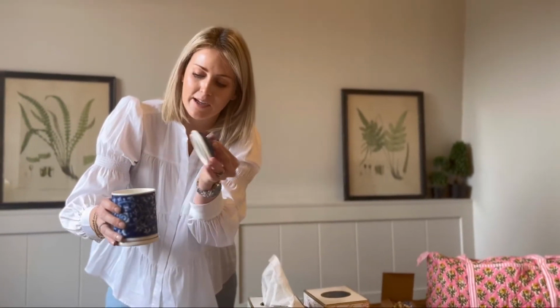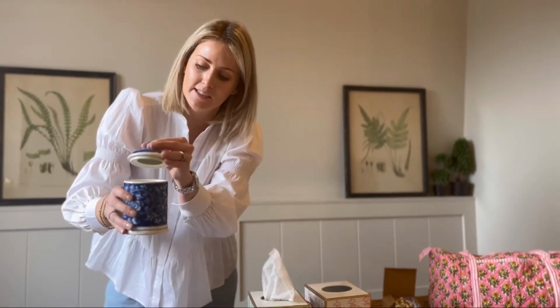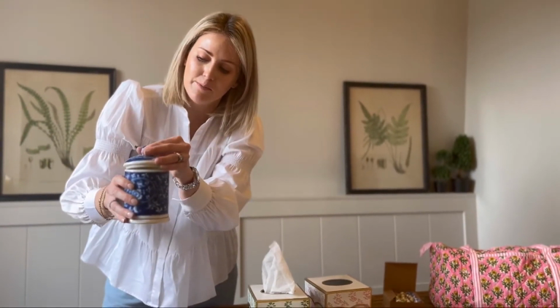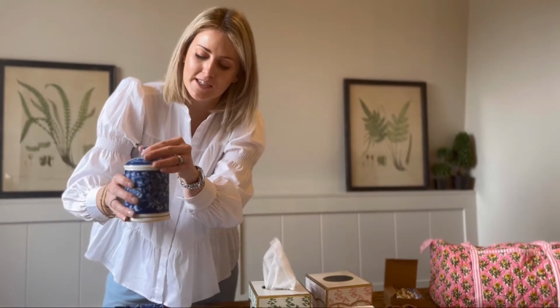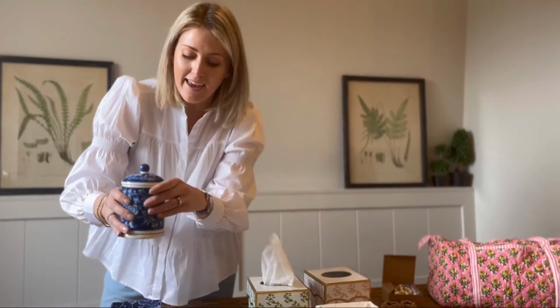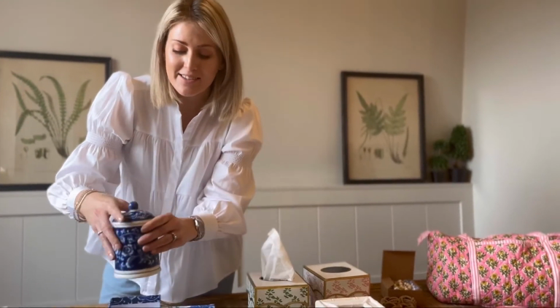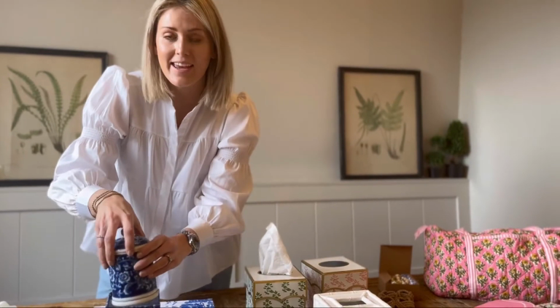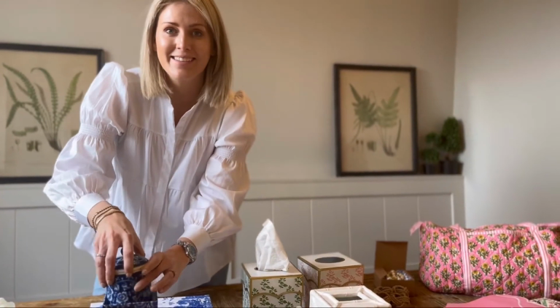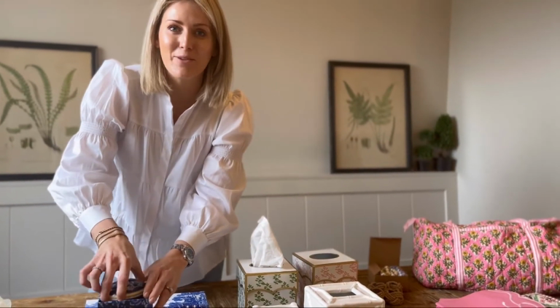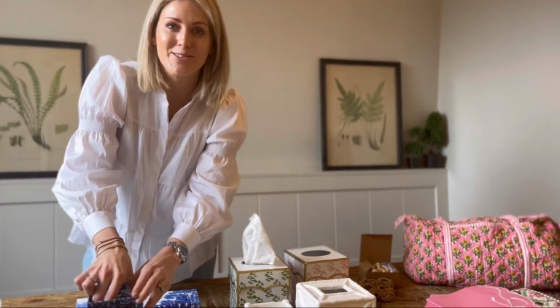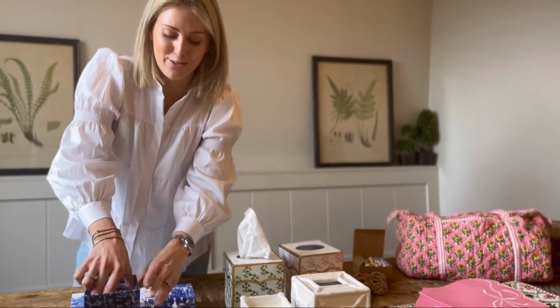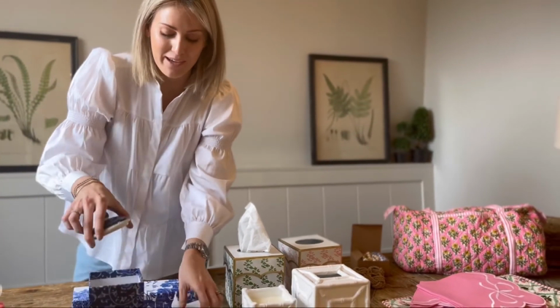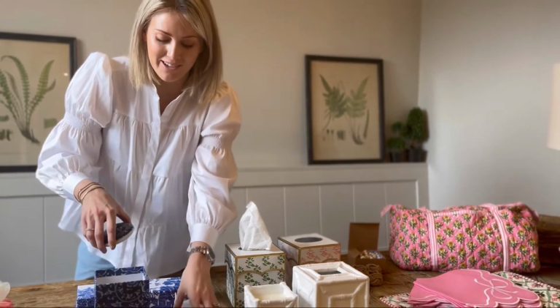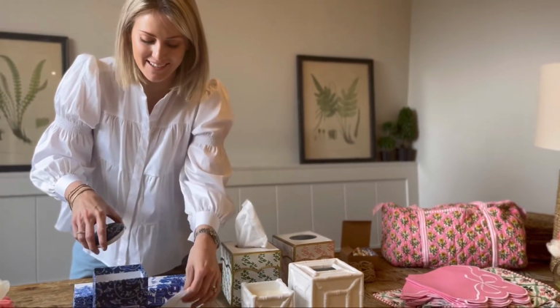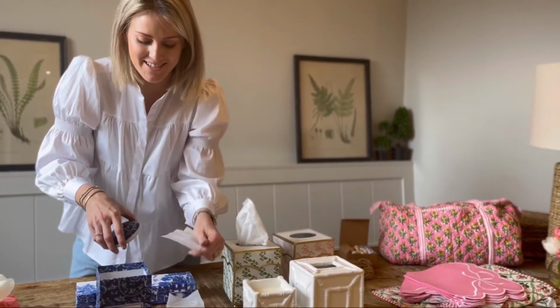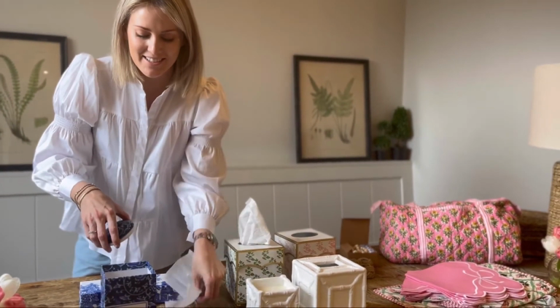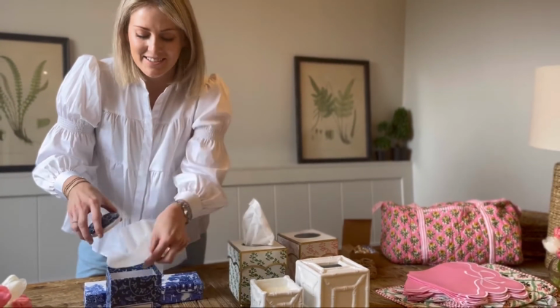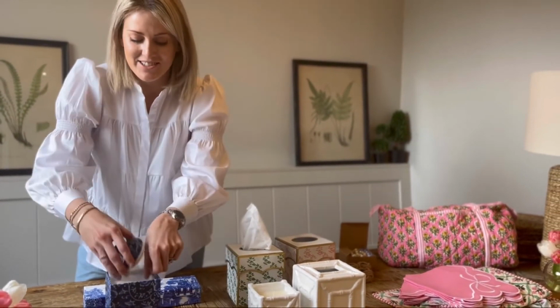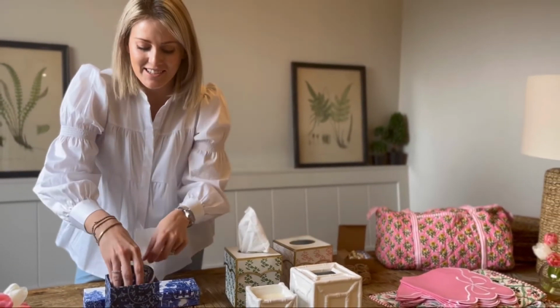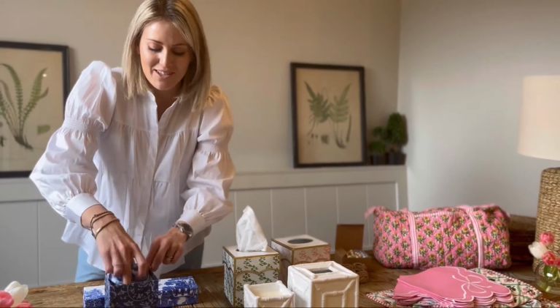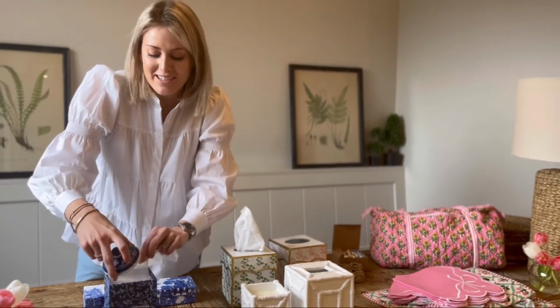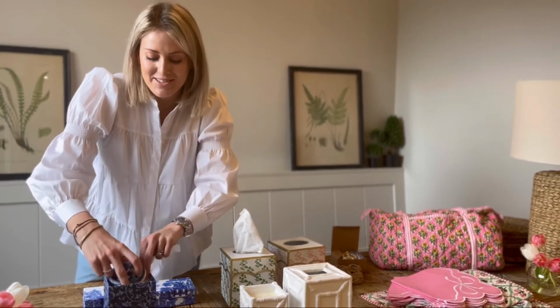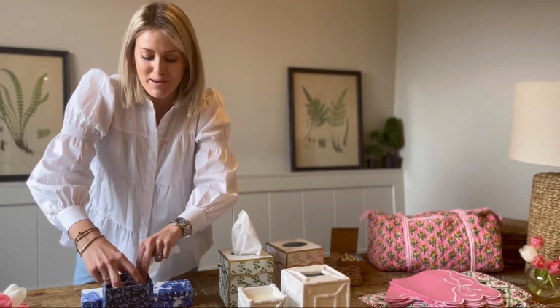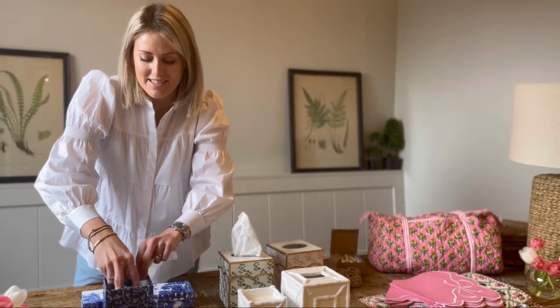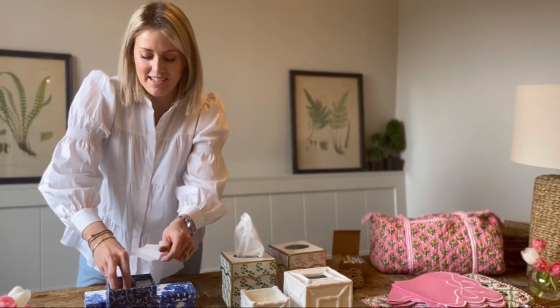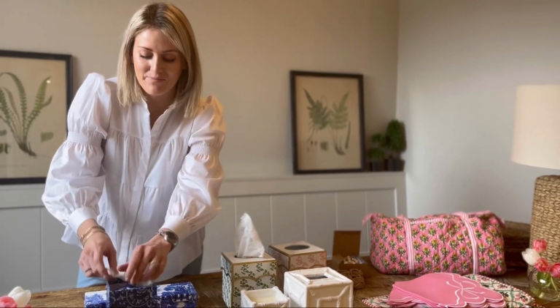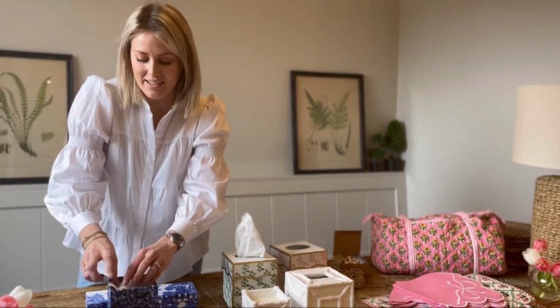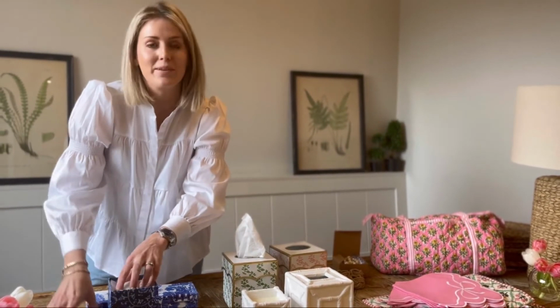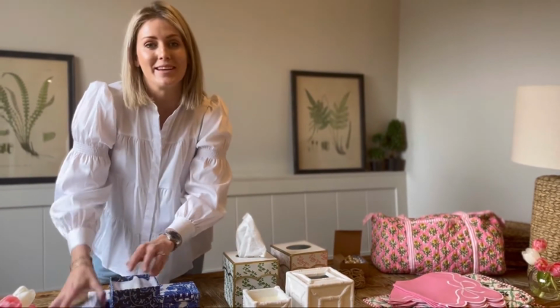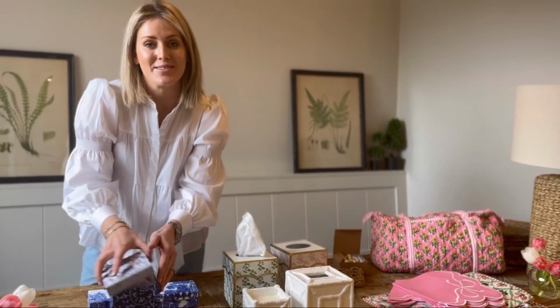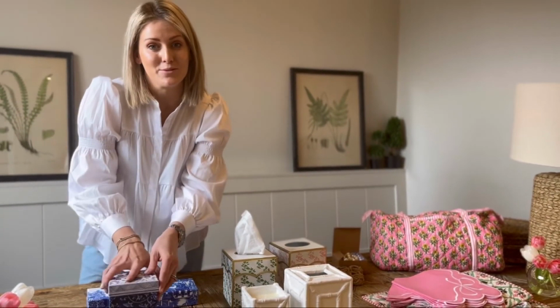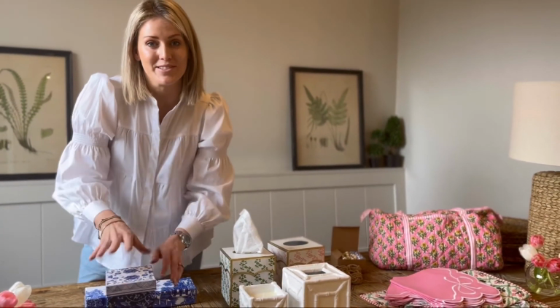At the end of the day, everybody will just love a big hug and a card and just to be present. I hope everybody has a wonderful Mother's Day.